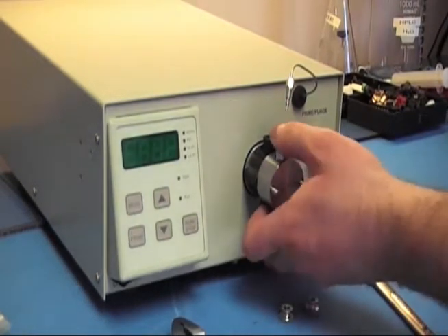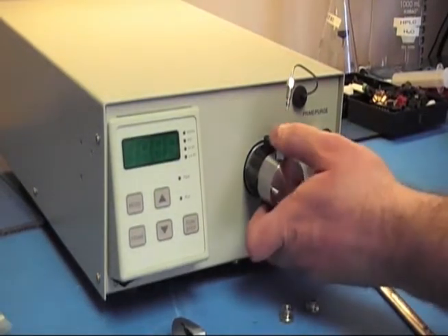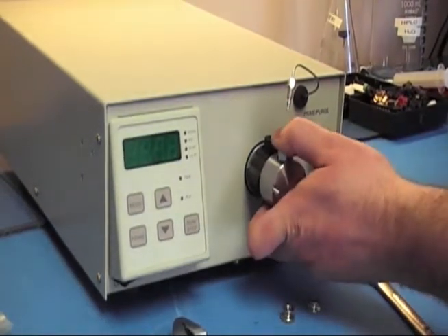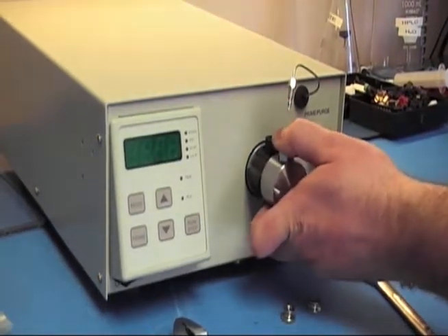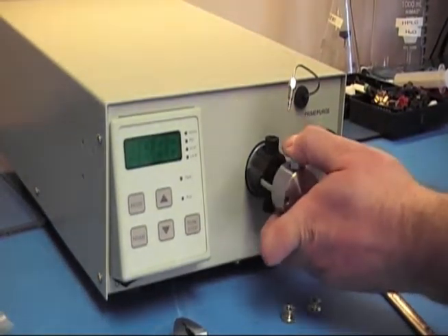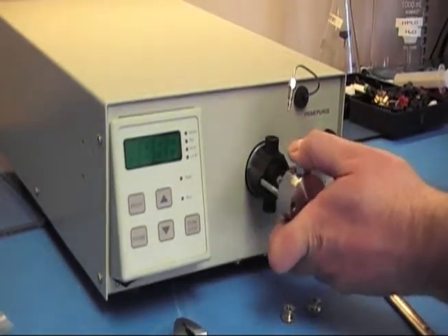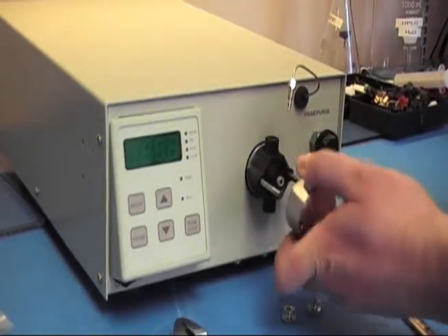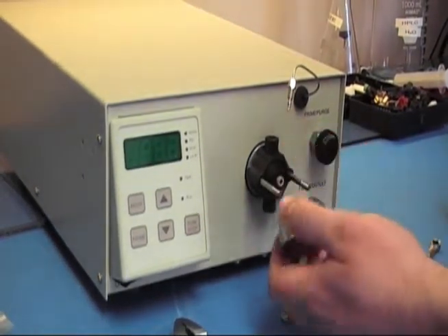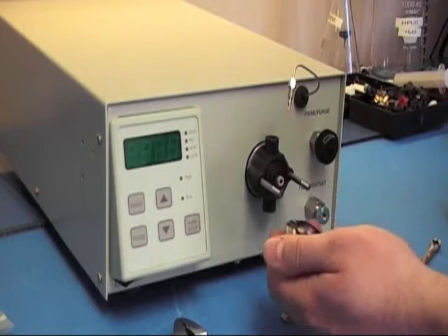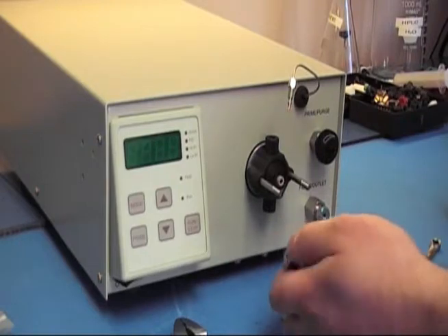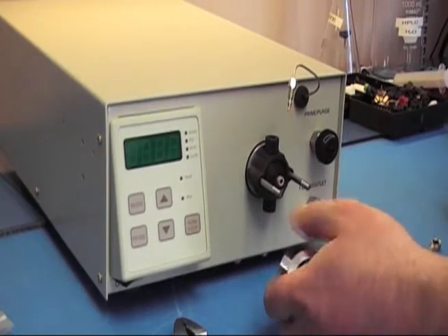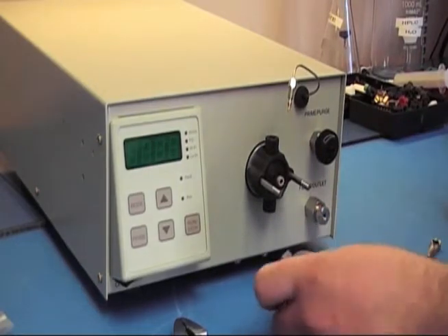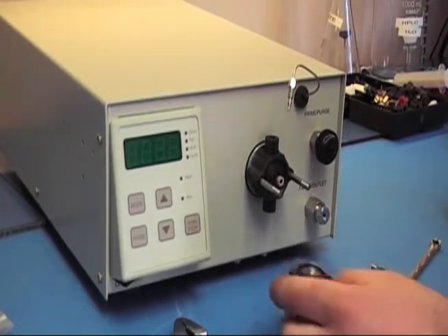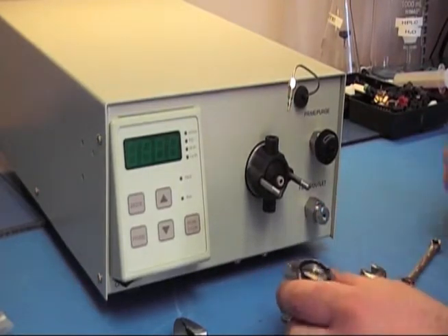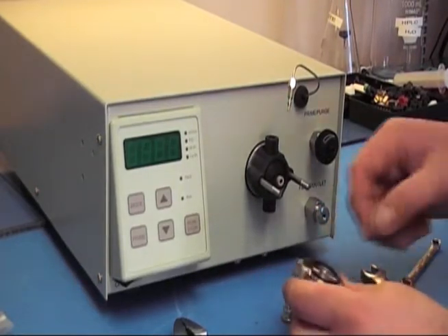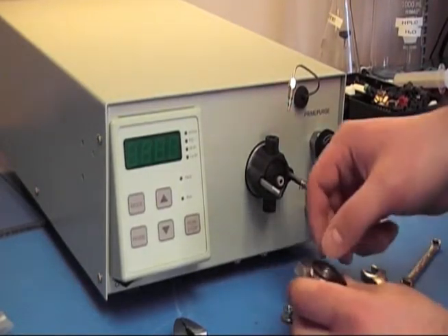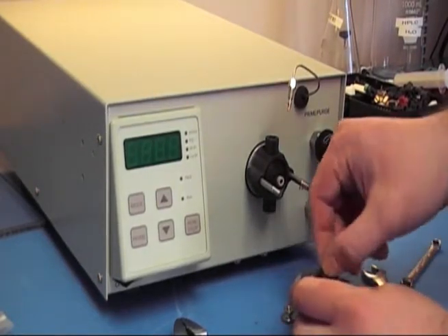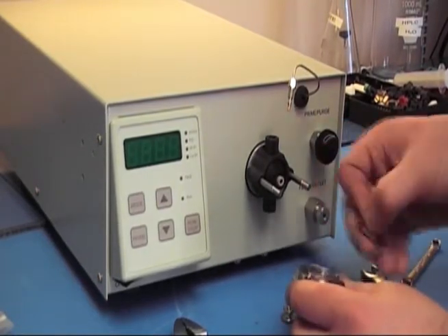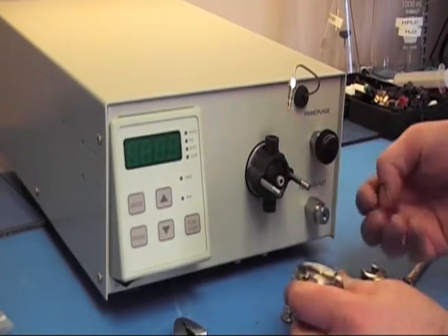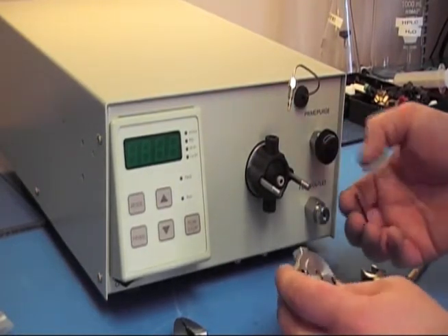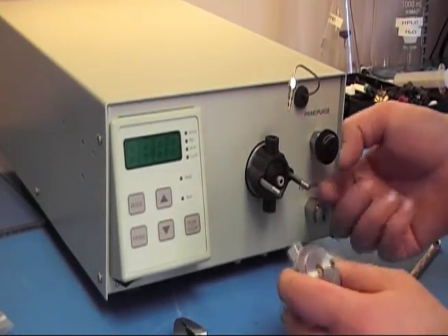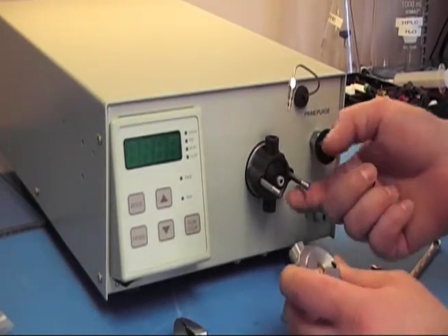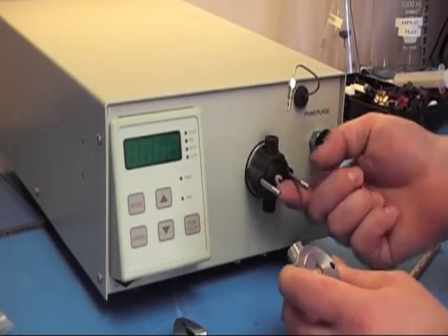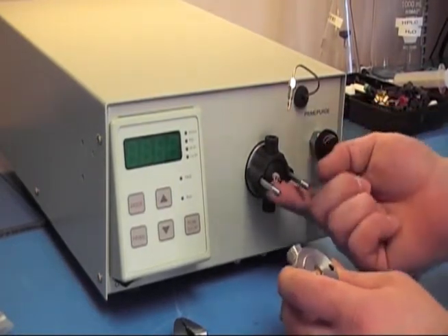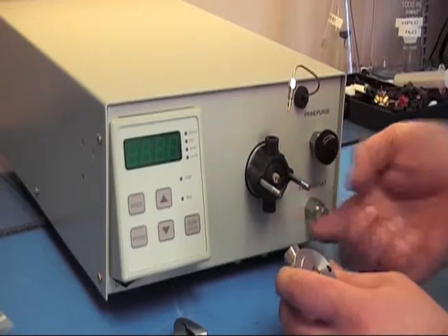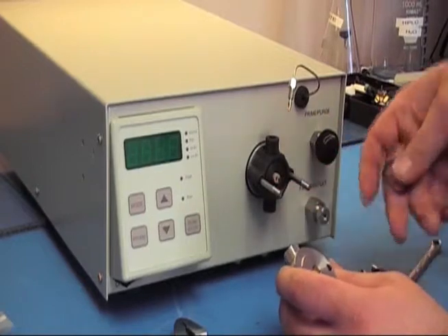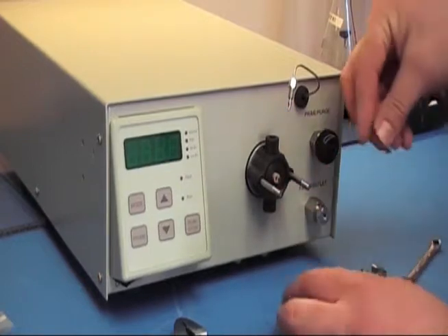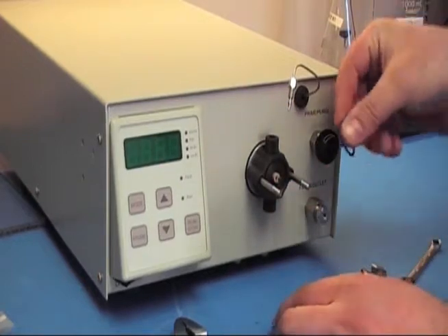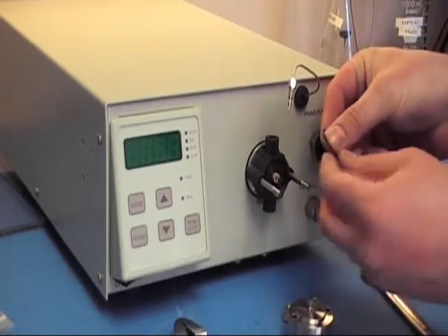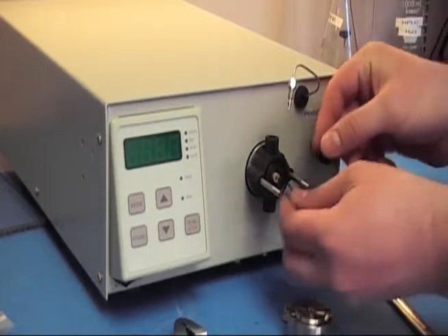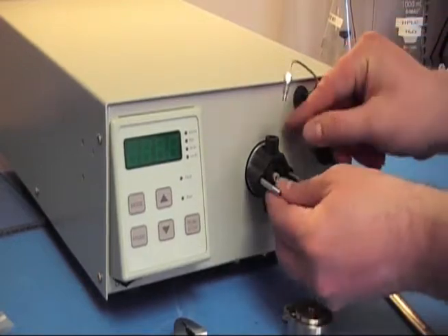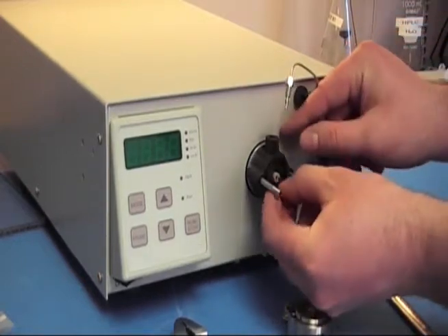After that, you can grab the head and just pull it off. If any of the gaskets or backup washers come off with it, go ahead and slide them back on so you can keep track of them.